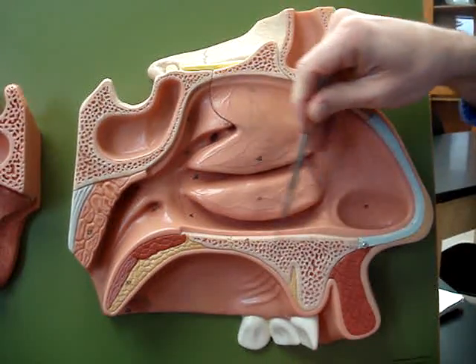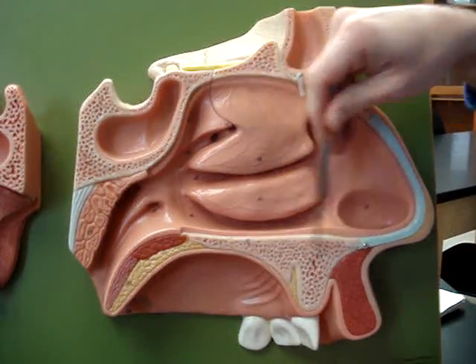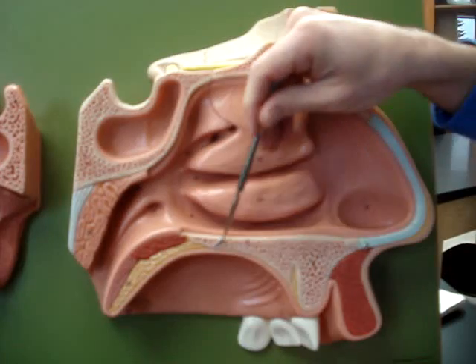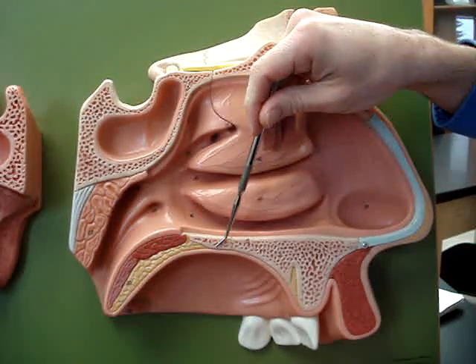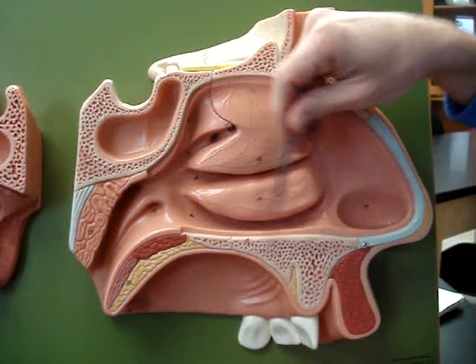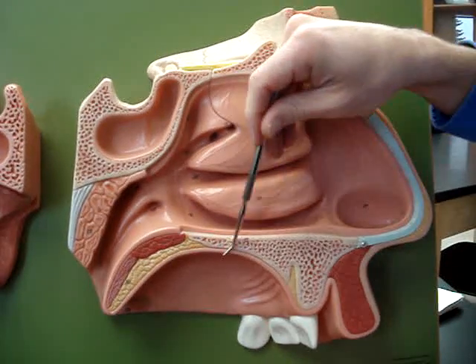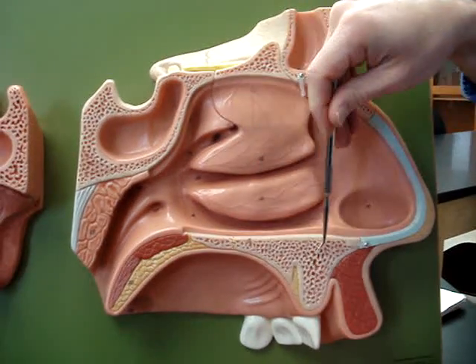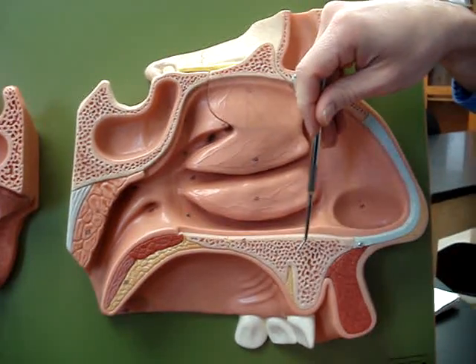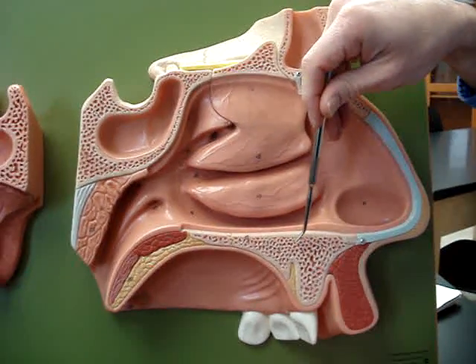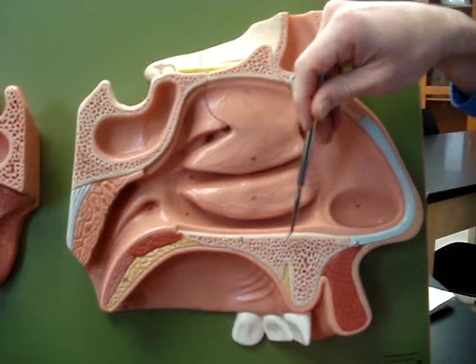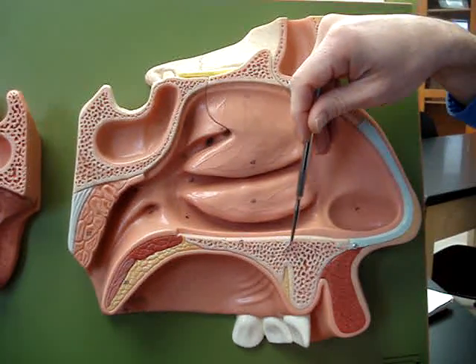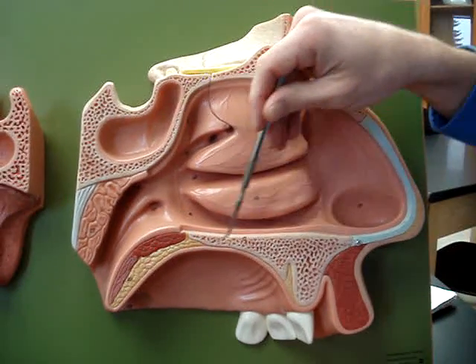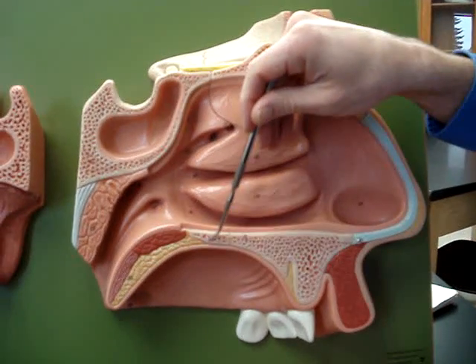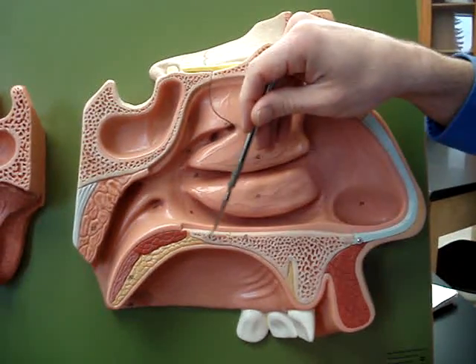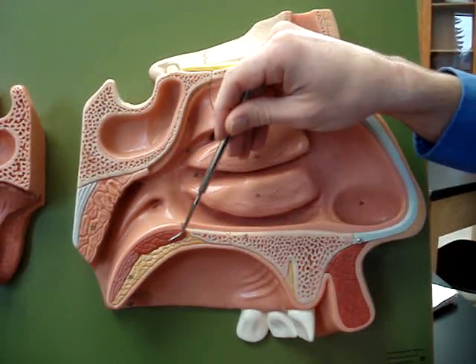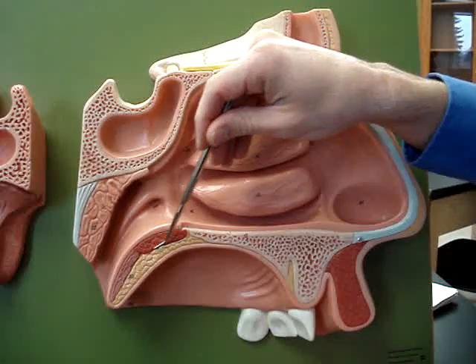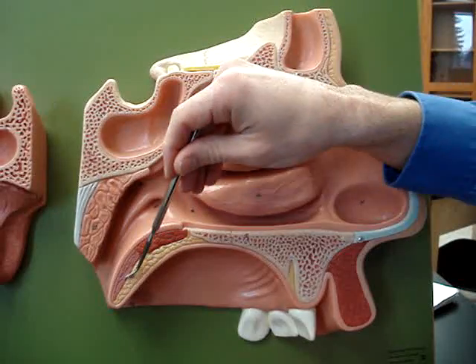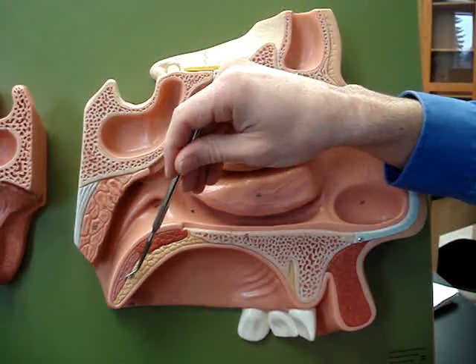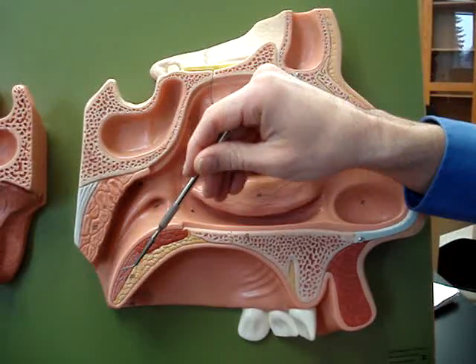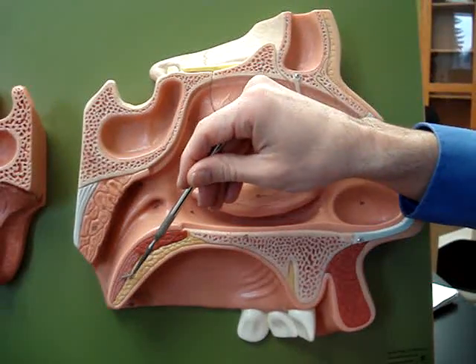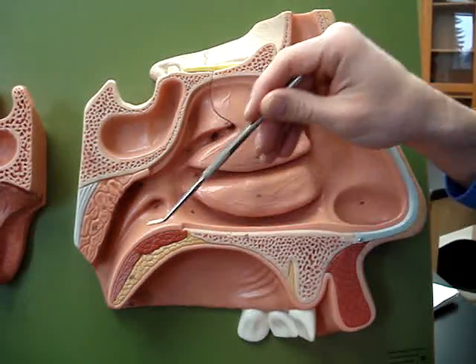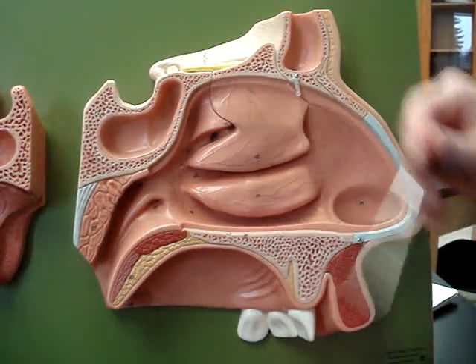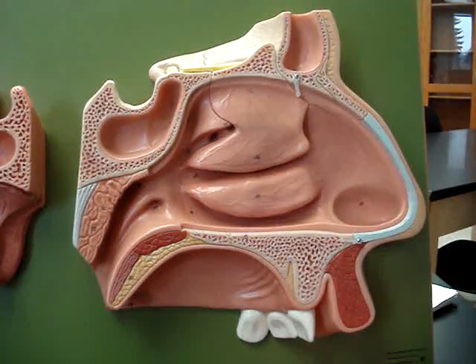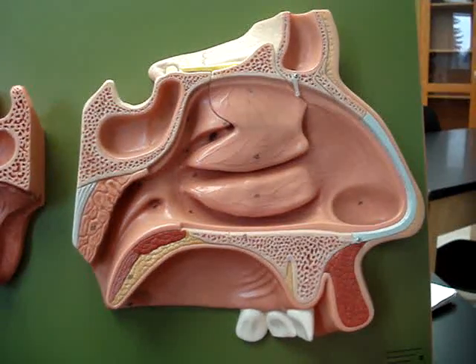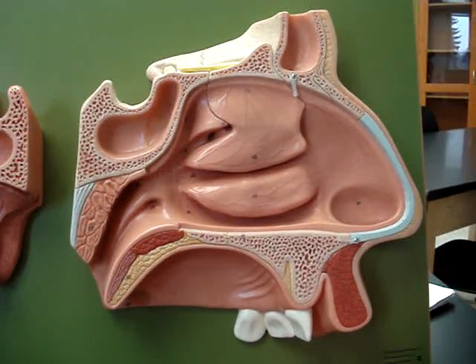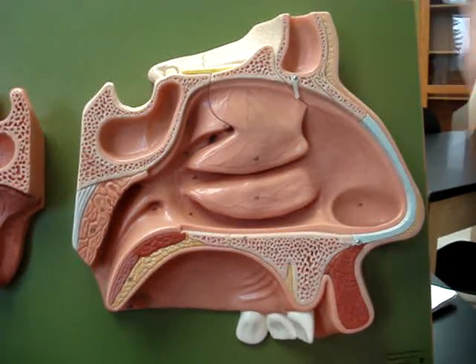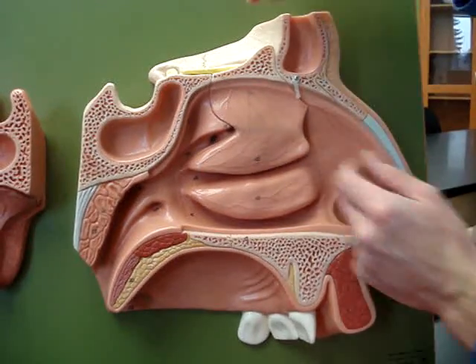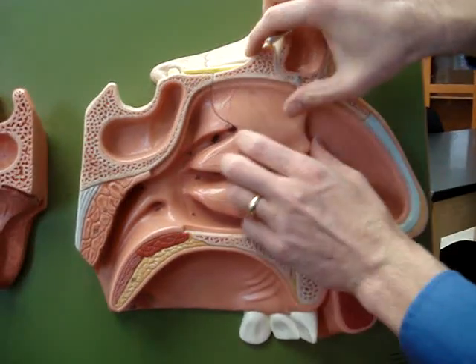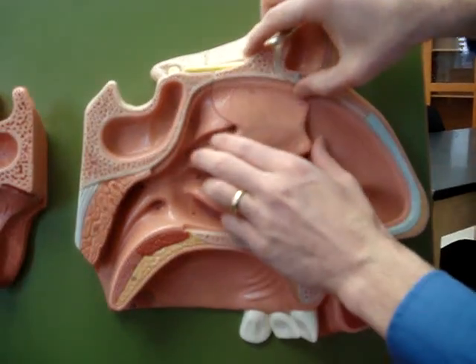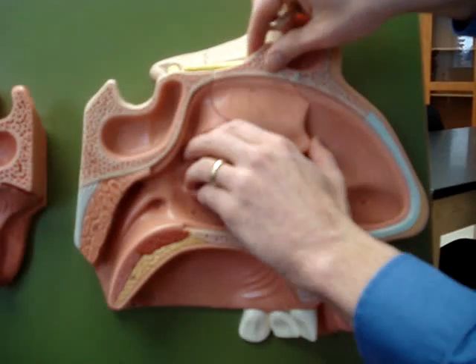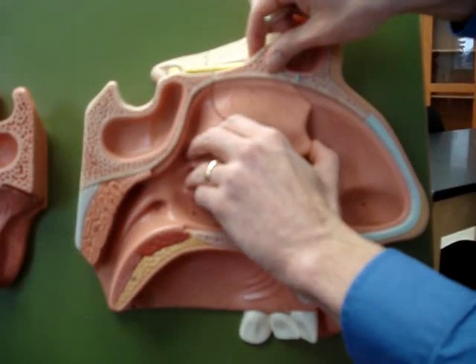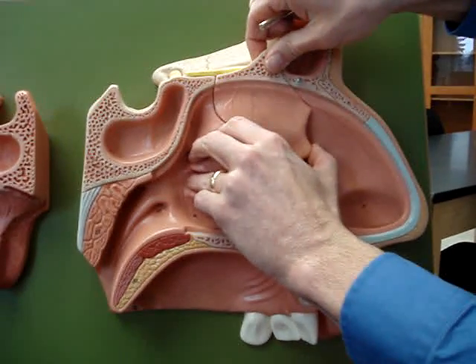This is what our hard palate is — the roof of your mouth — made up of the maxilla and the palatine bone. Soft palate, and the uvula at the back of the soft palate.